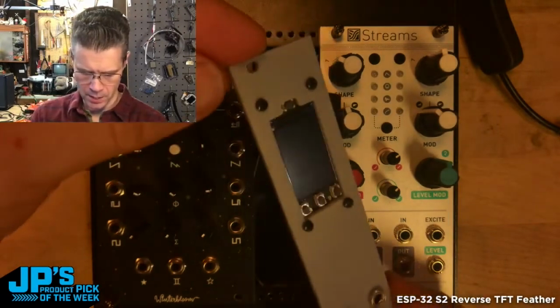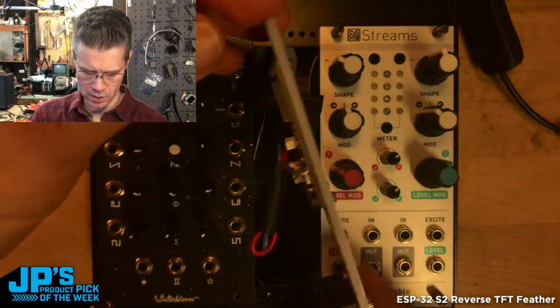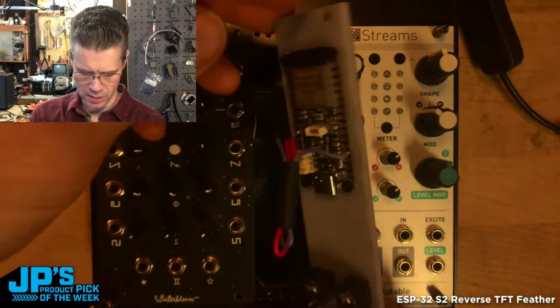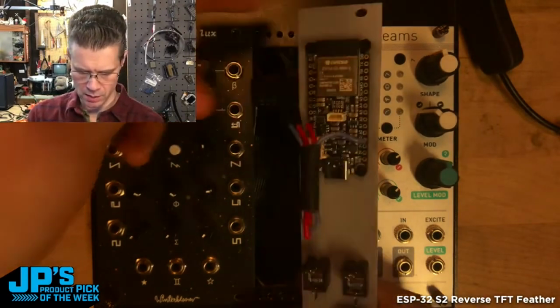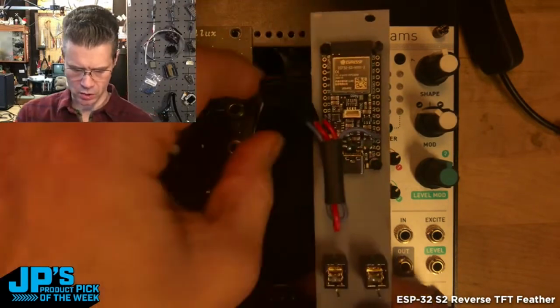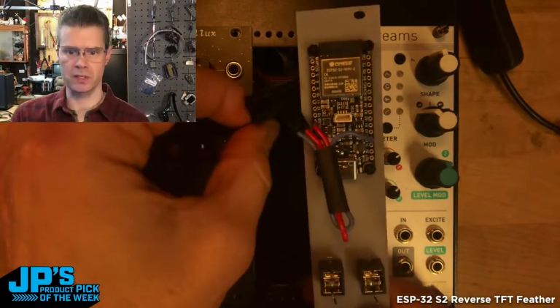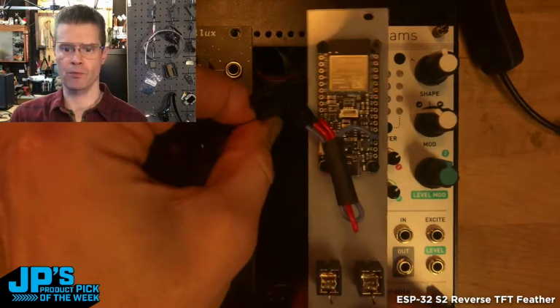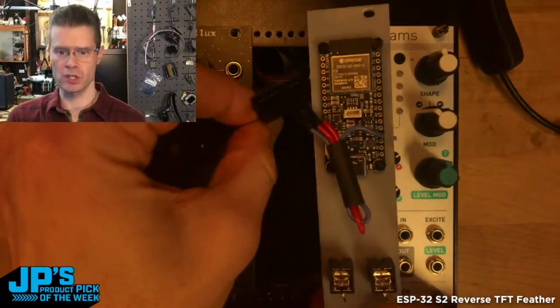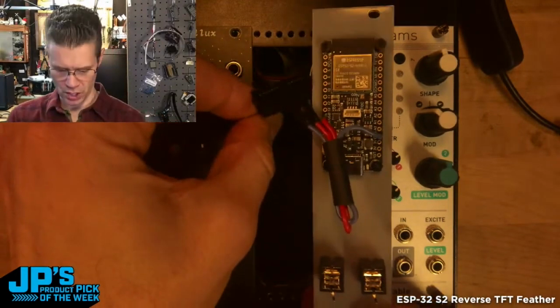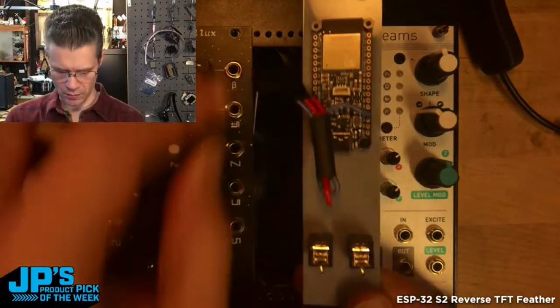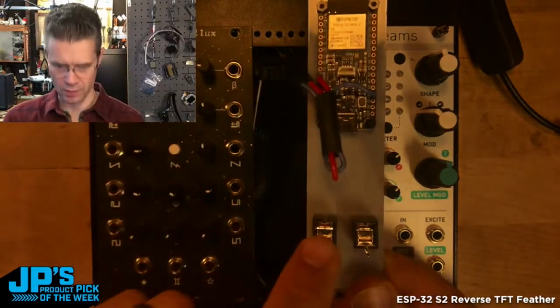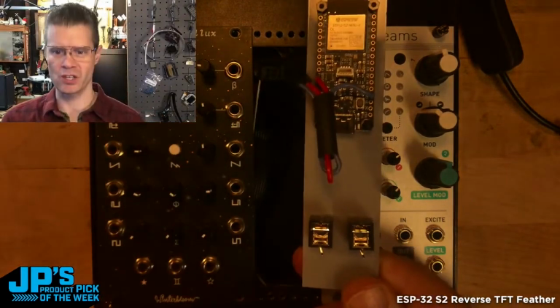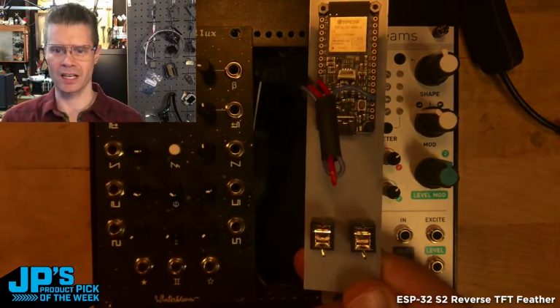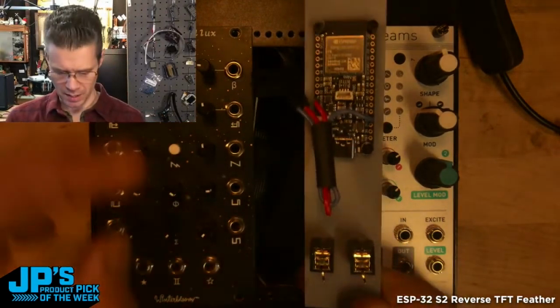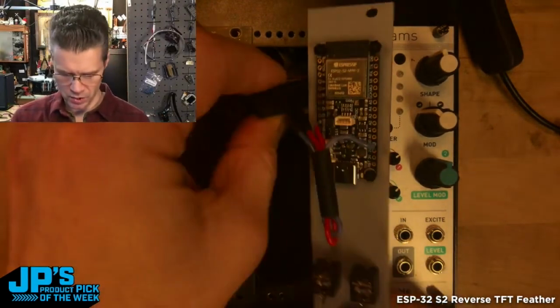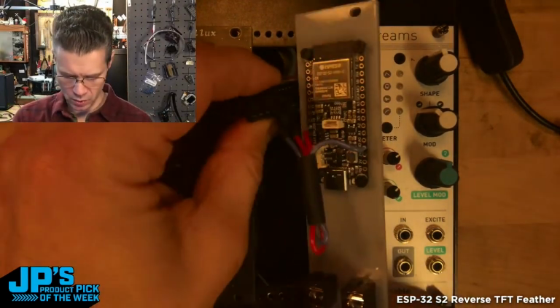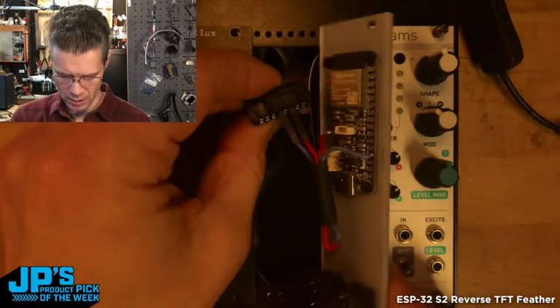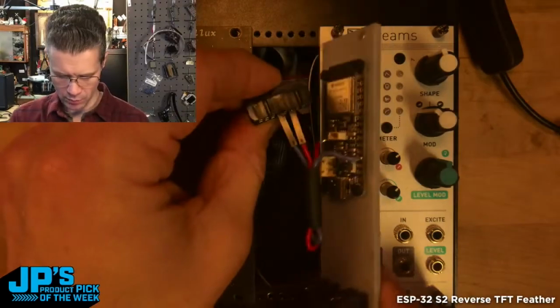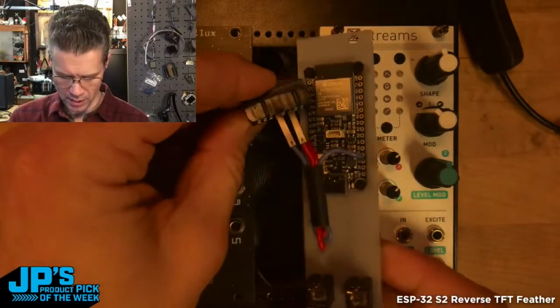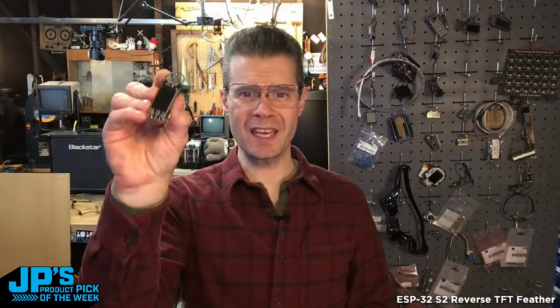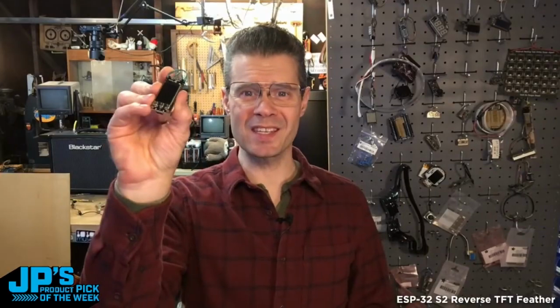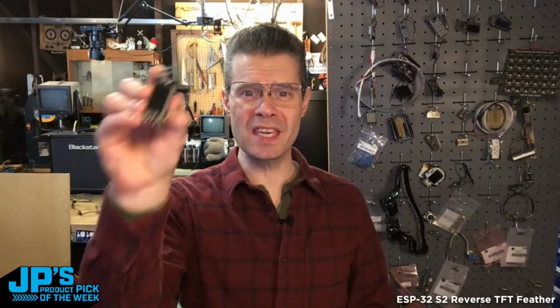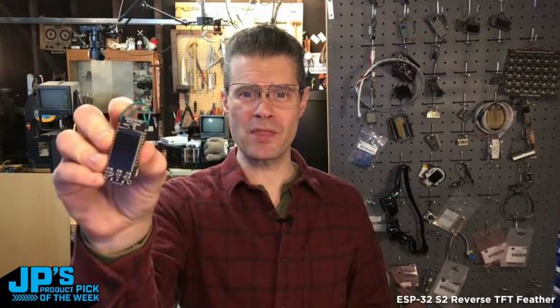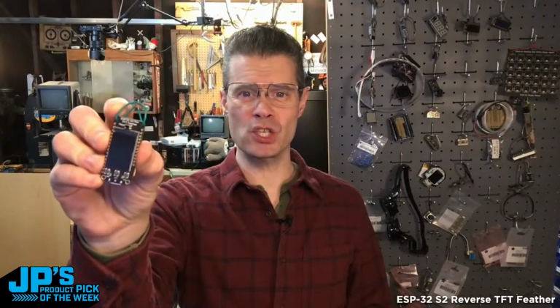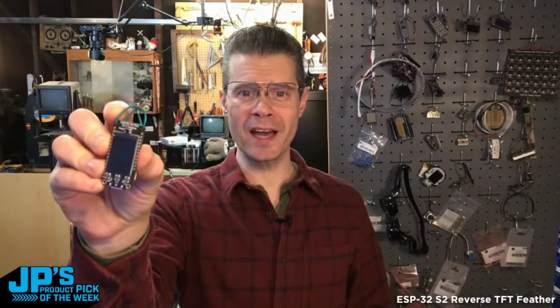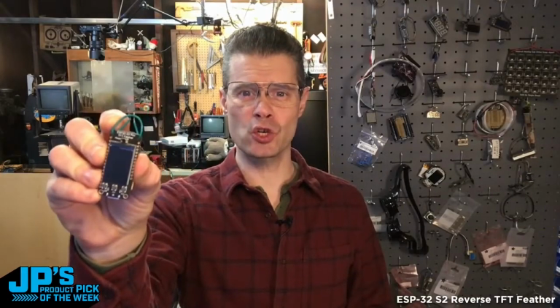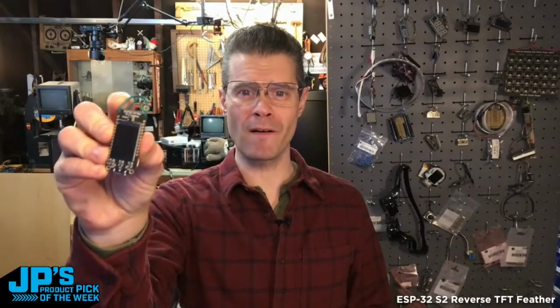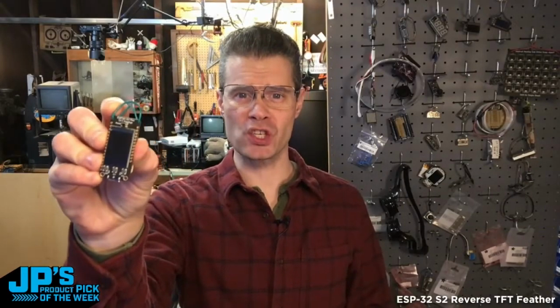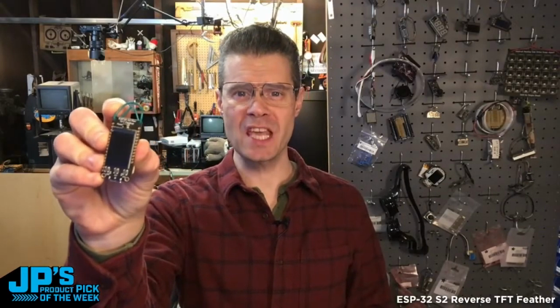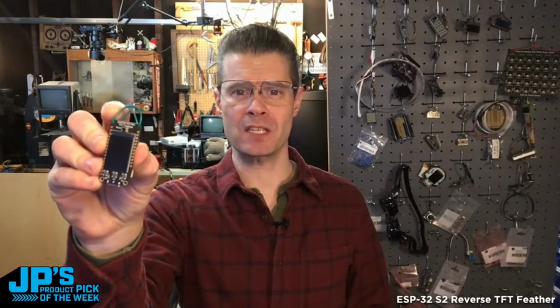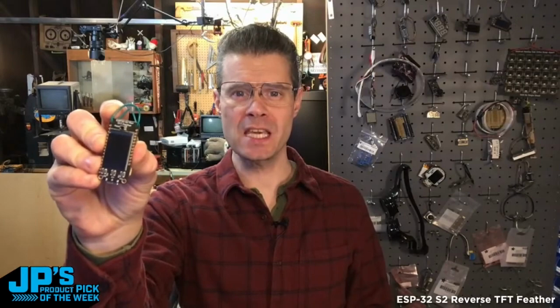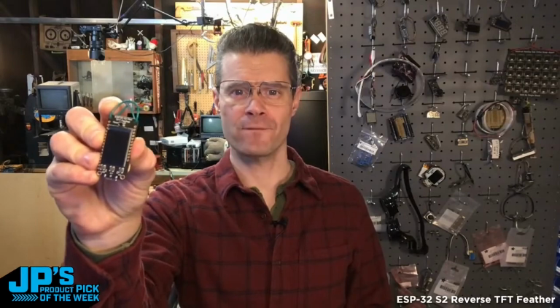Here you can see it's just sort of a temporary solution — the jacks aren't connected up to anything. This is just sort of a proof of concept. It is the ESP32-S2 Reverse TFT Feather.